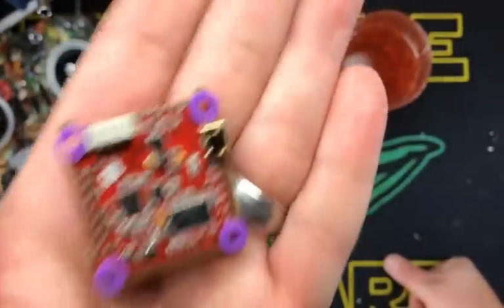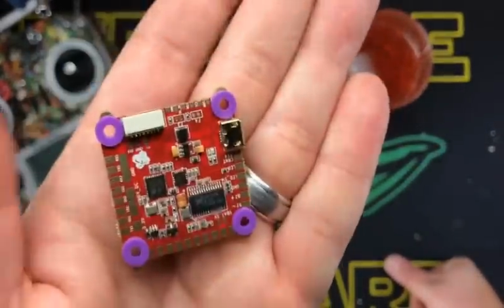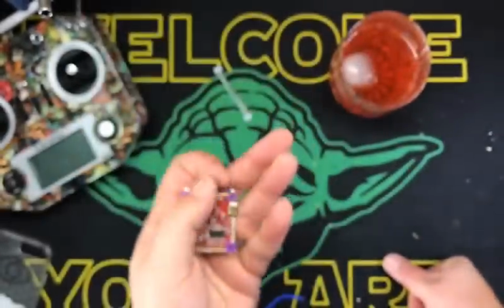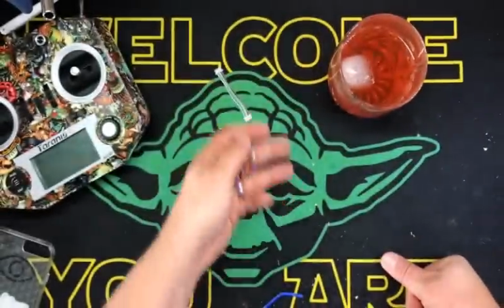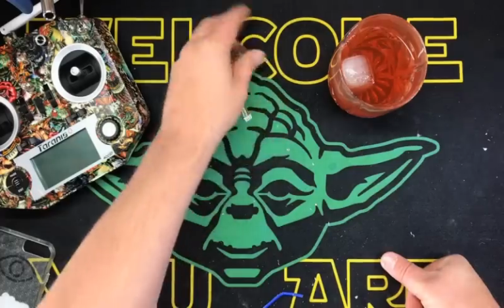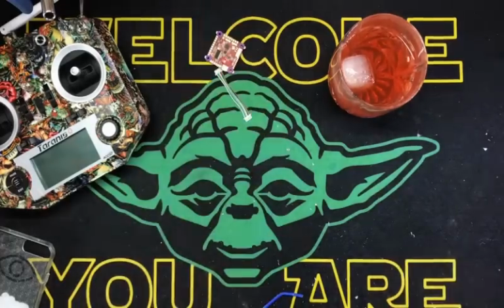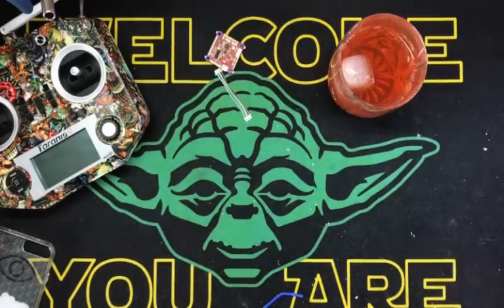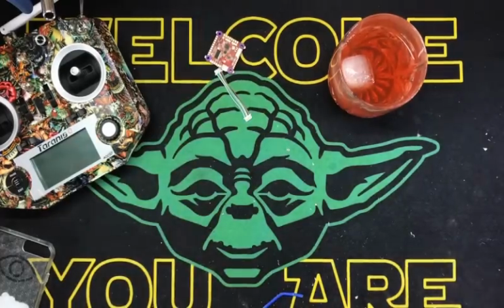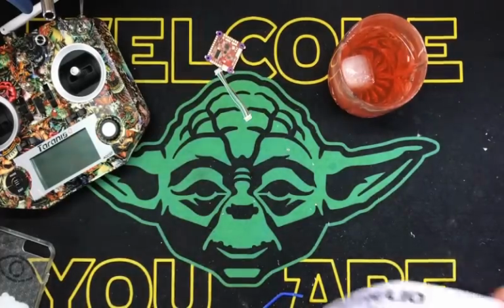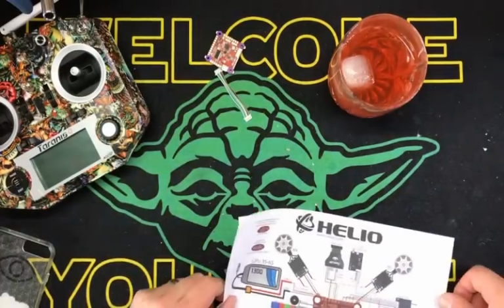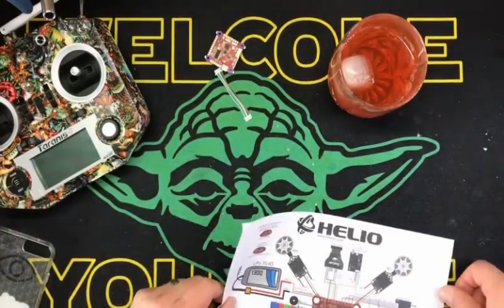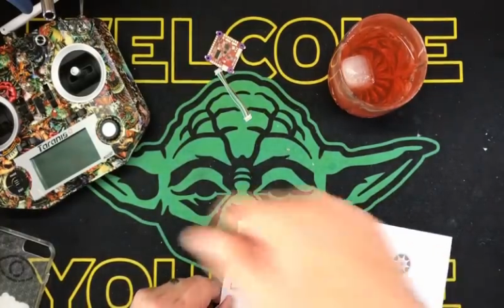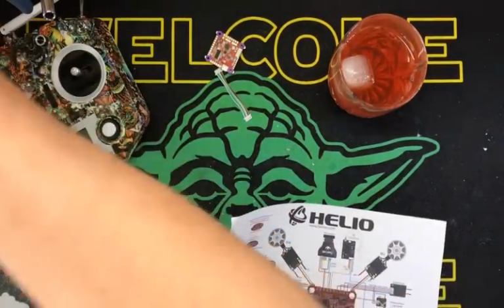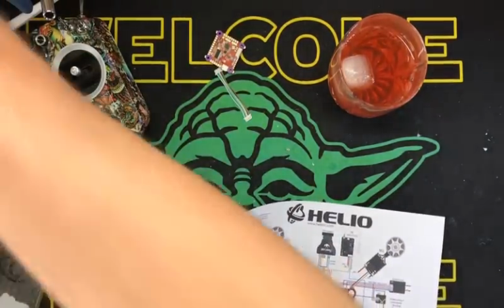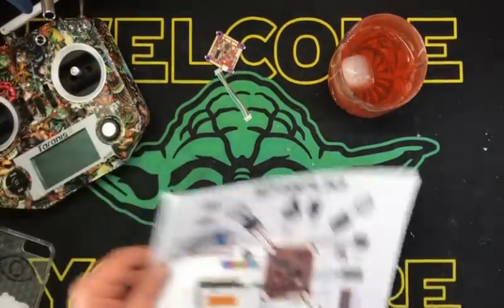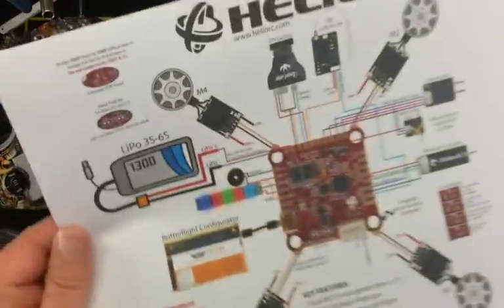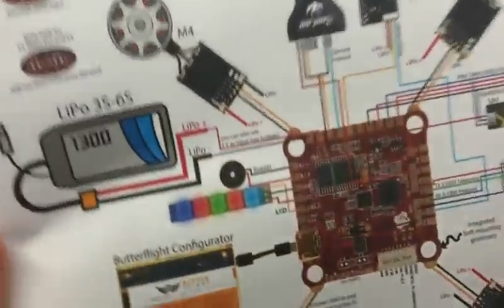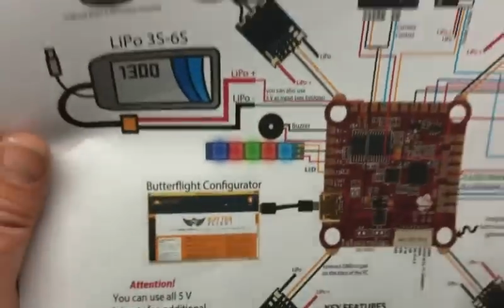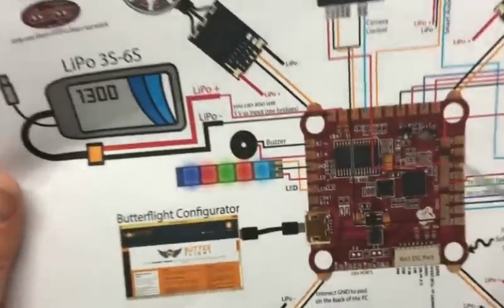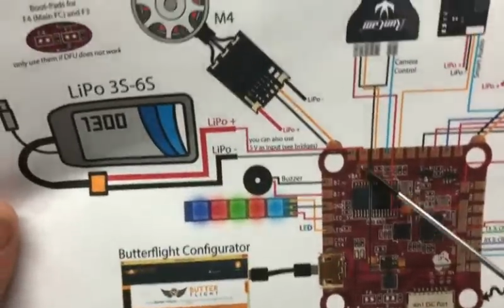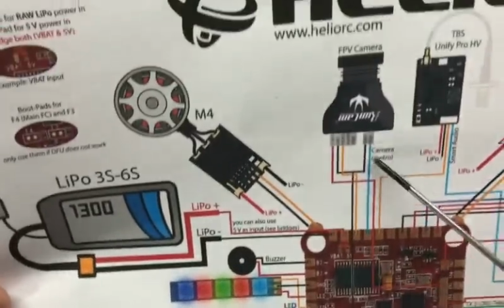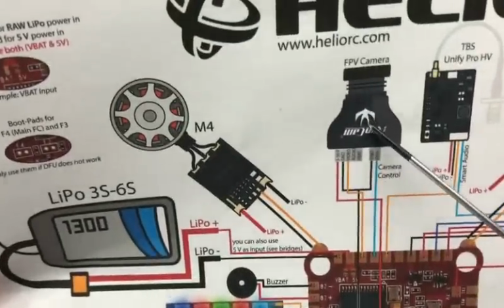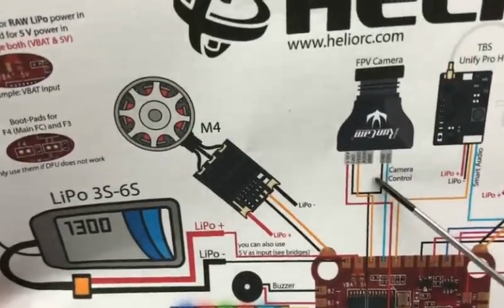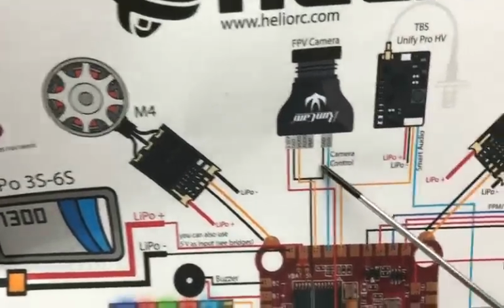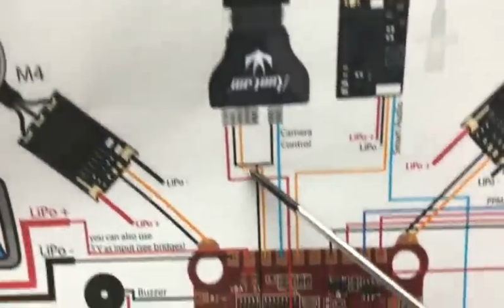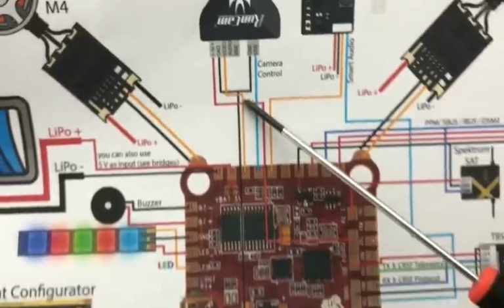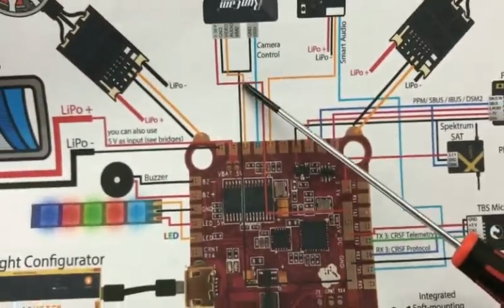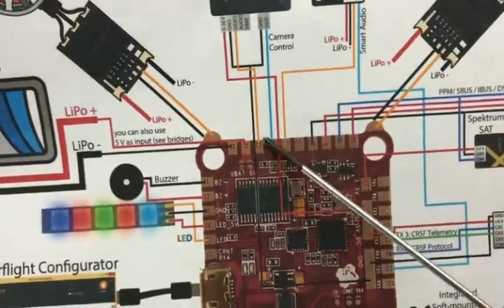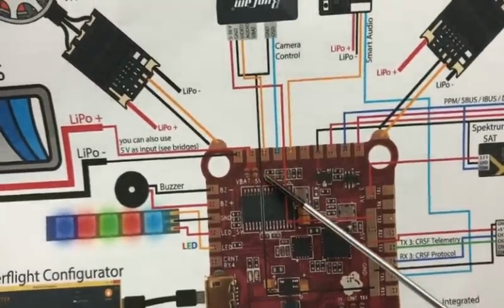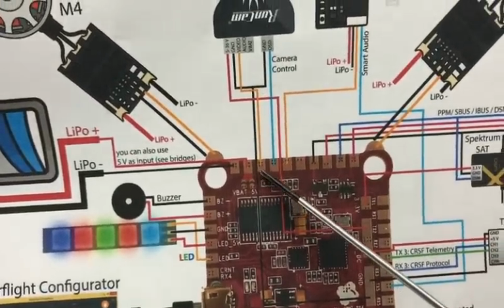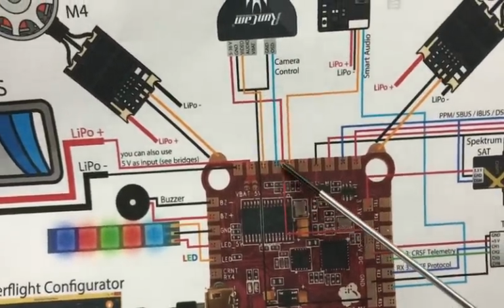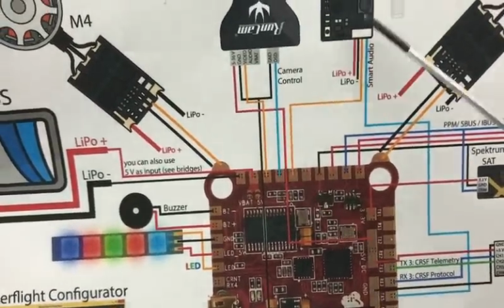Very cool. So let's go over this real quick. Here's your camera control — I don't know if you guys can see any of this stuff, but here are your pads right here.